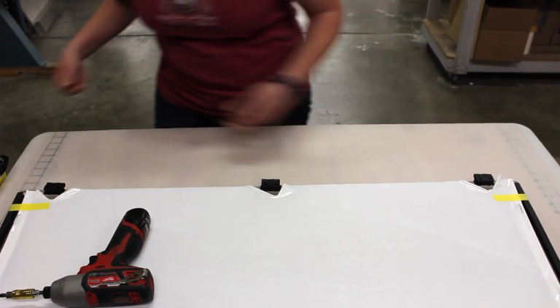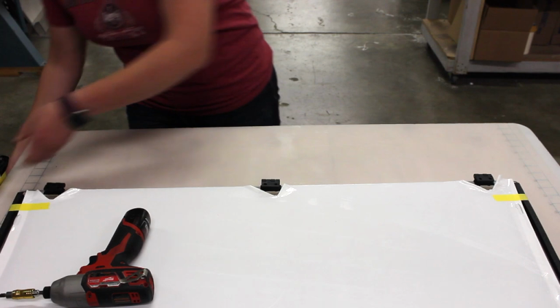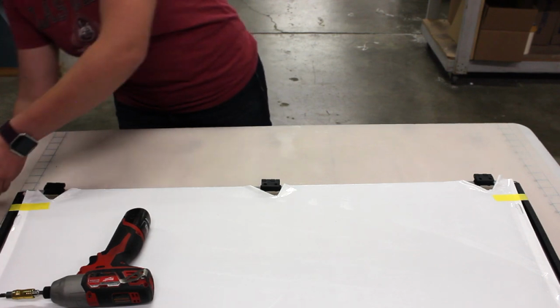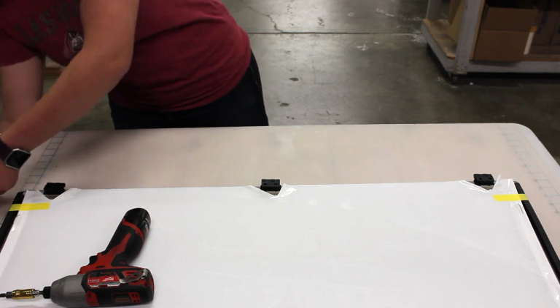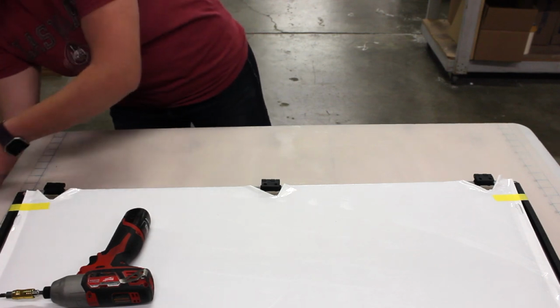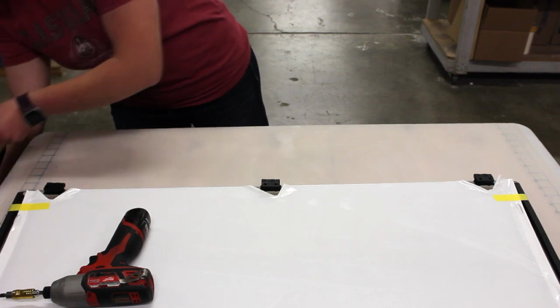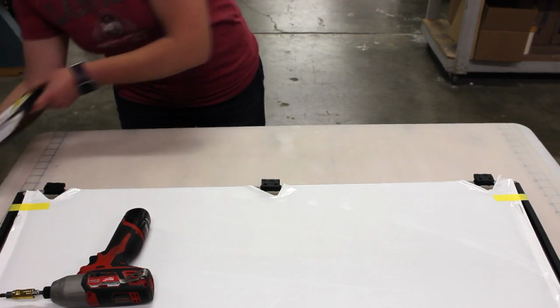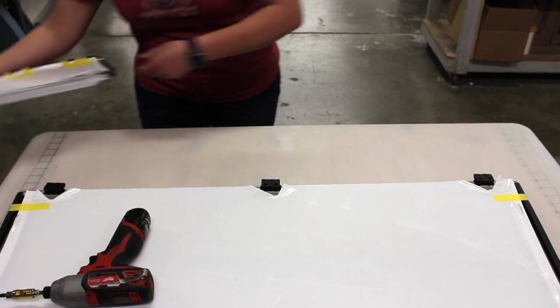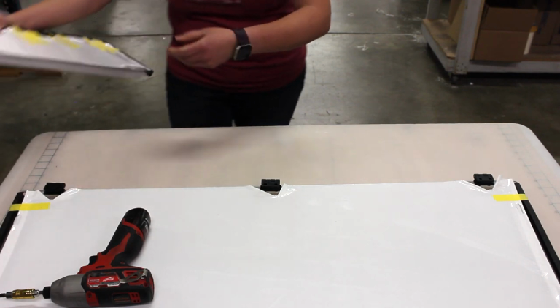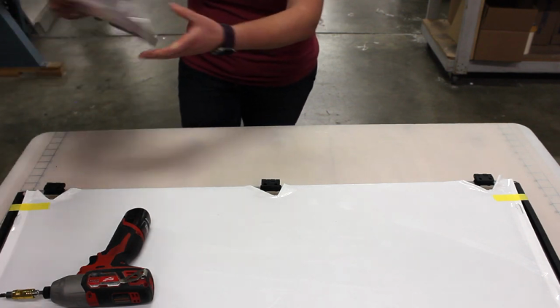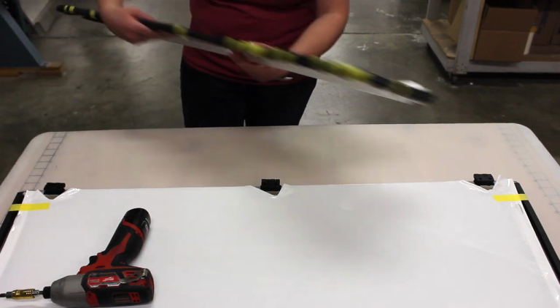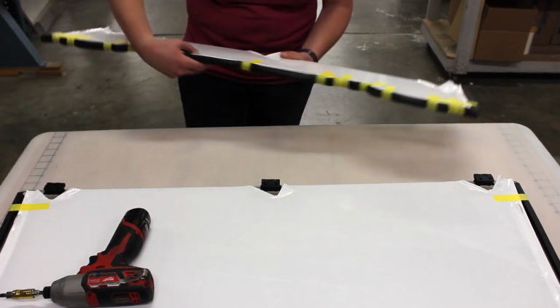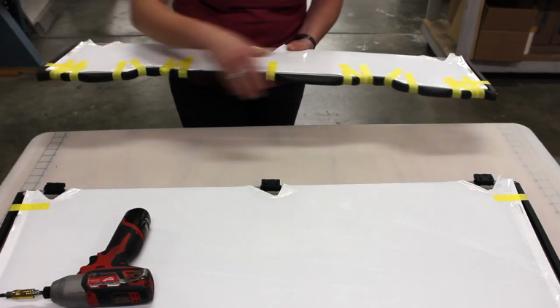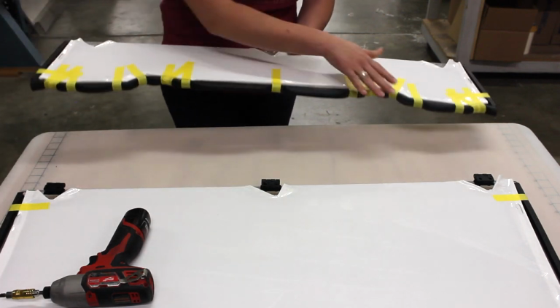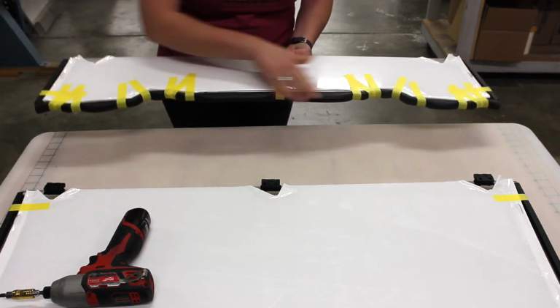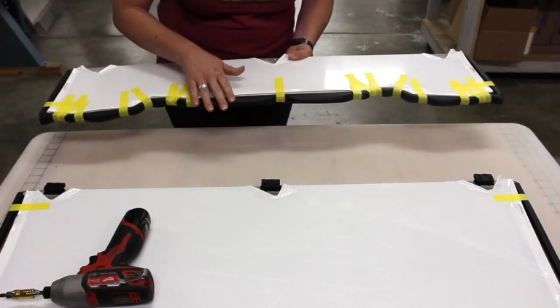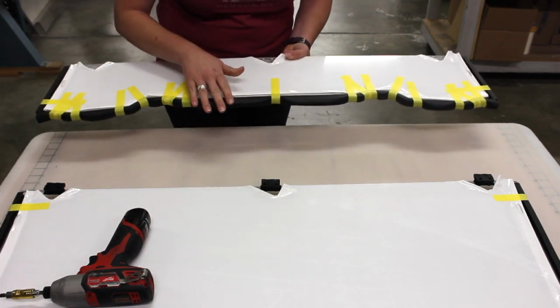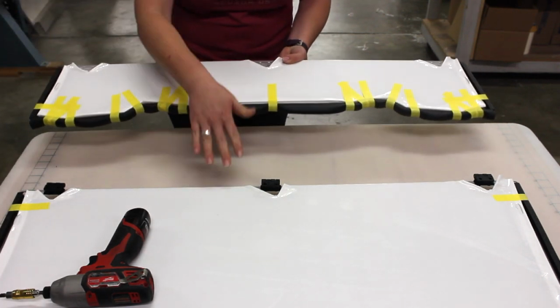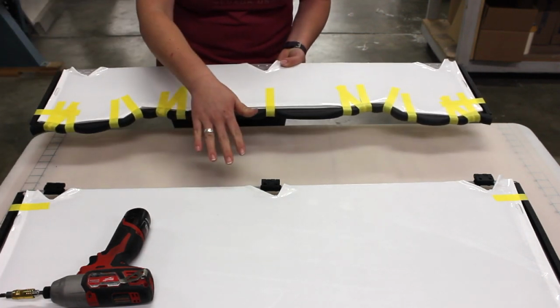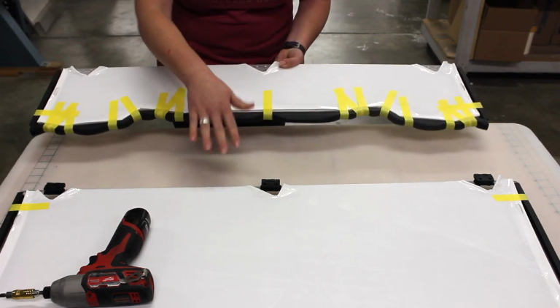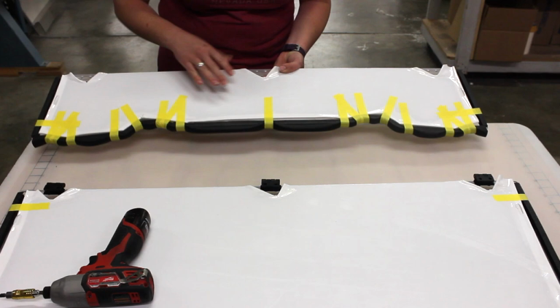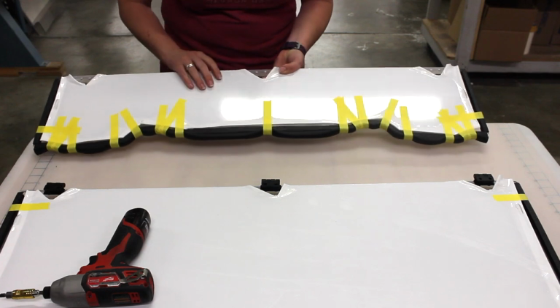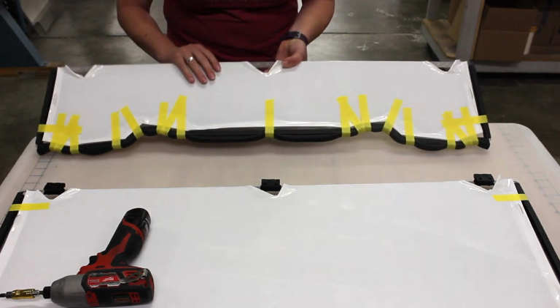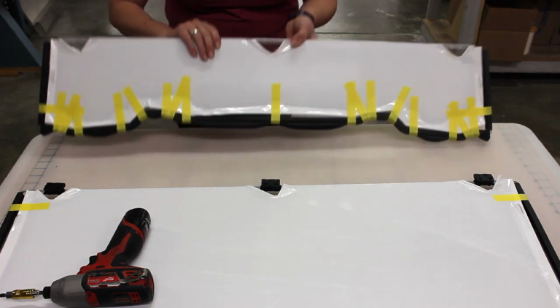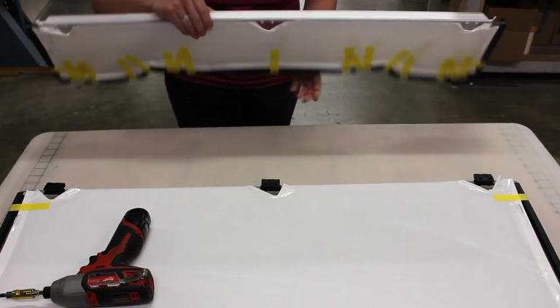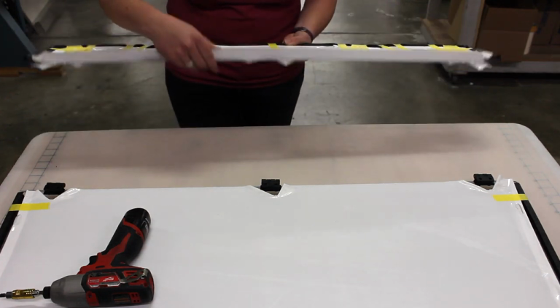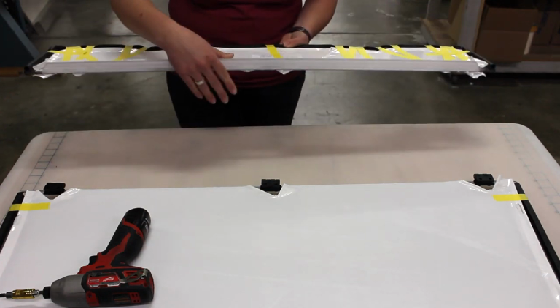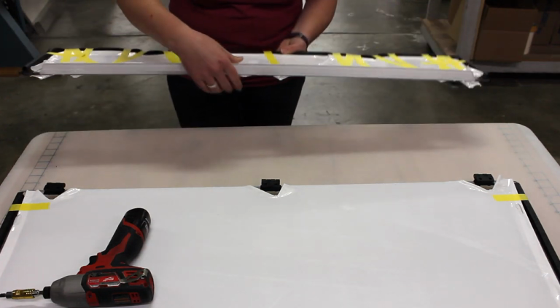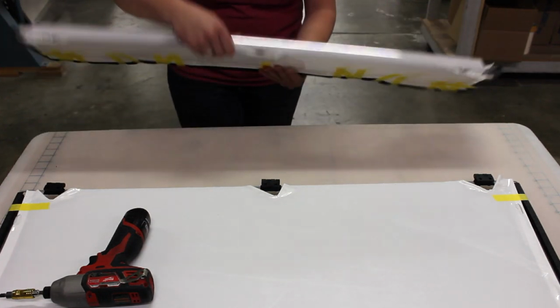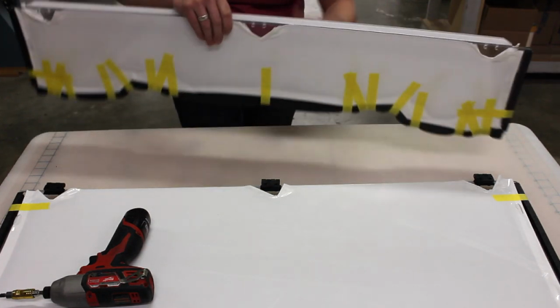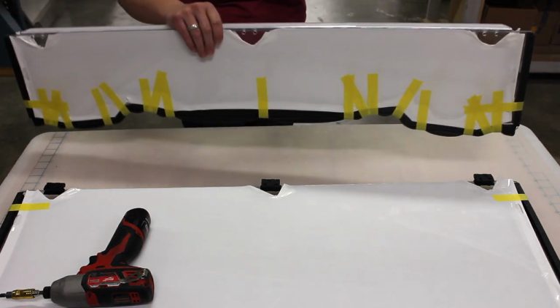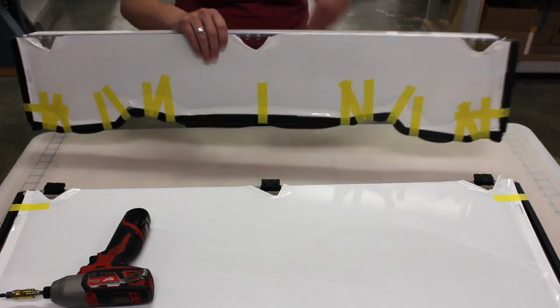Next, grab your bottom portion. Have this contoured edge facing away from you and this bend facing downward.